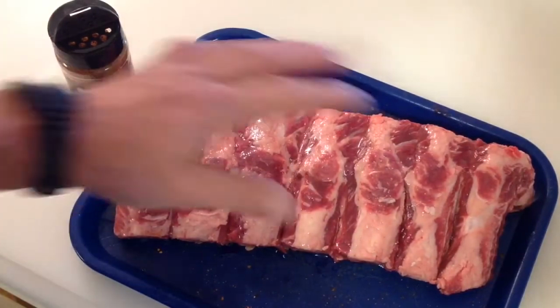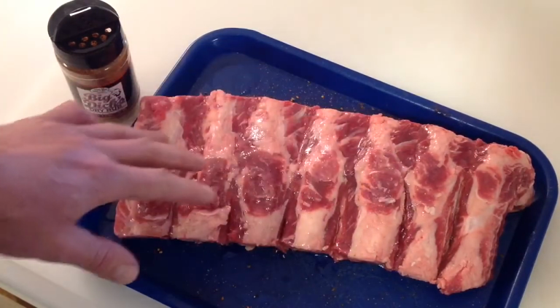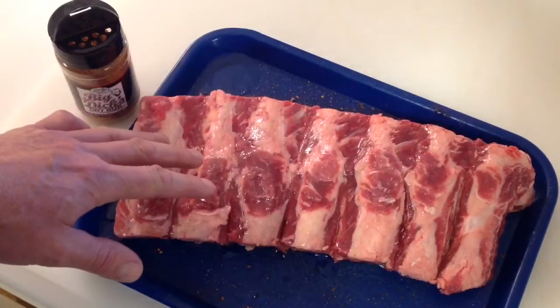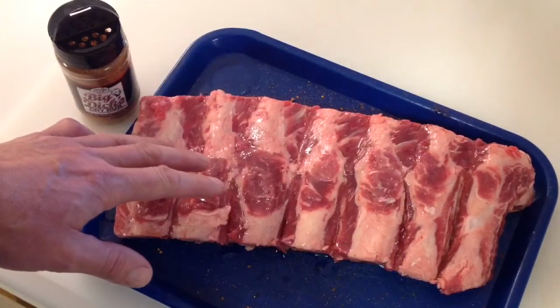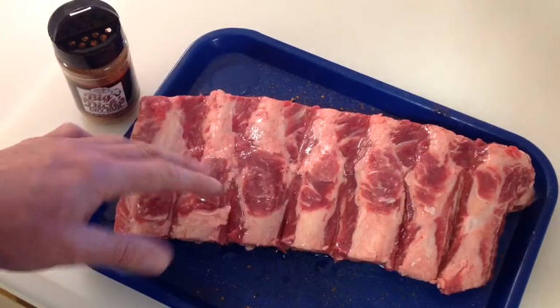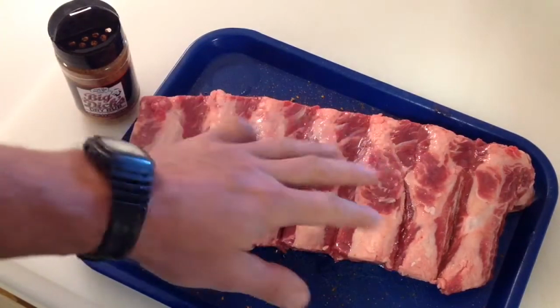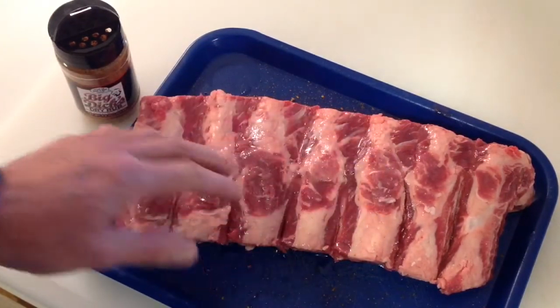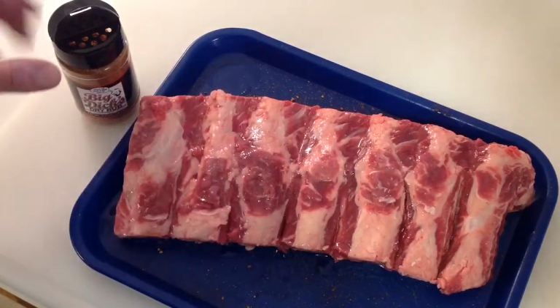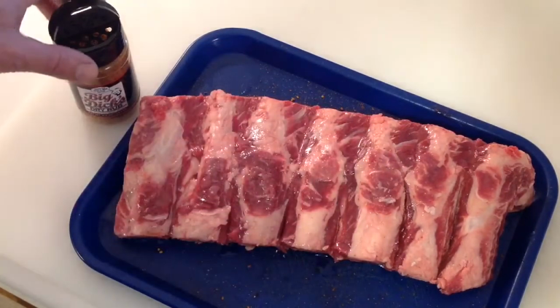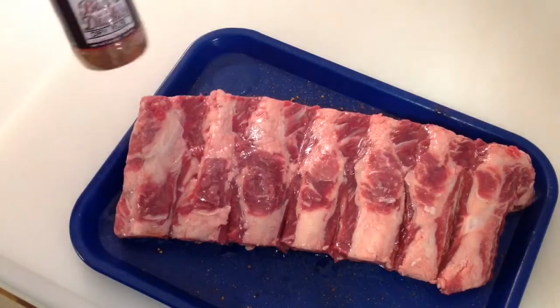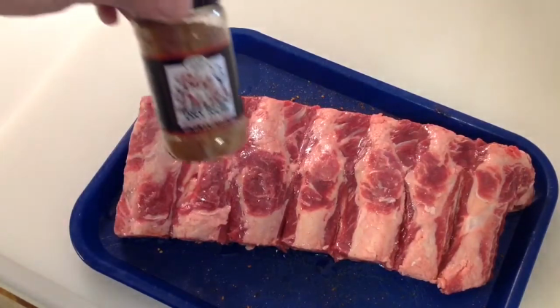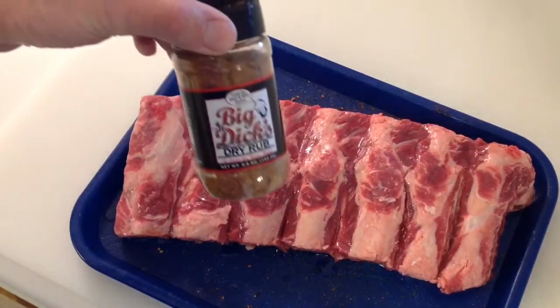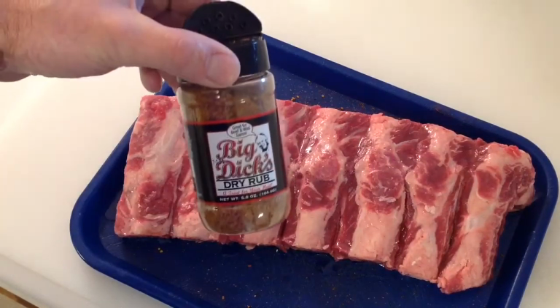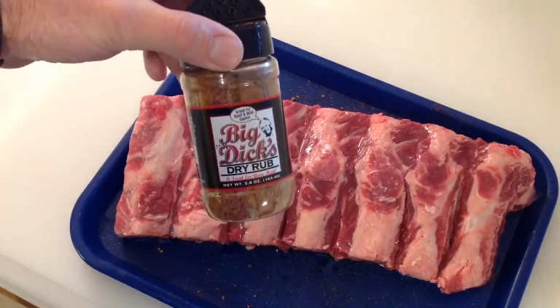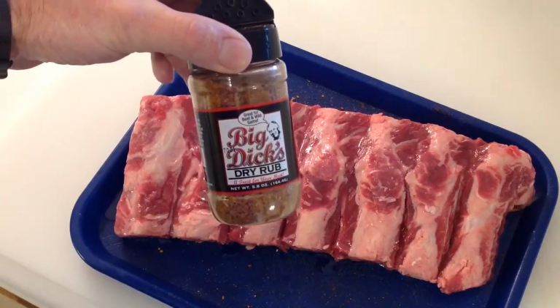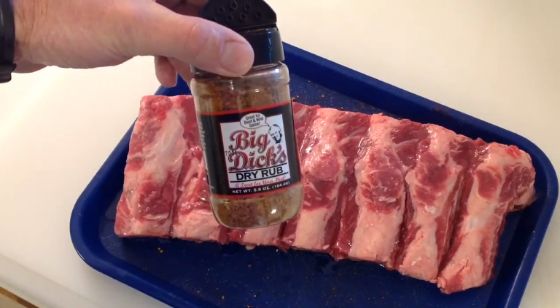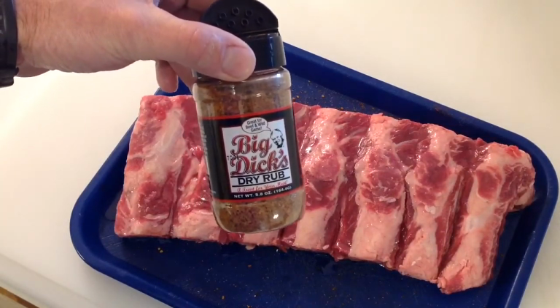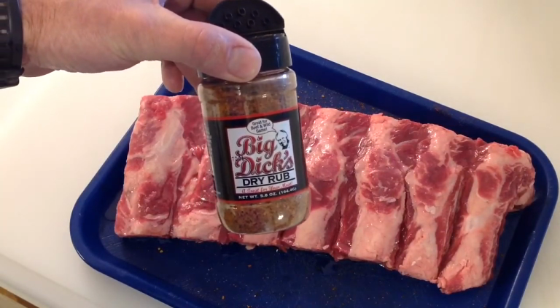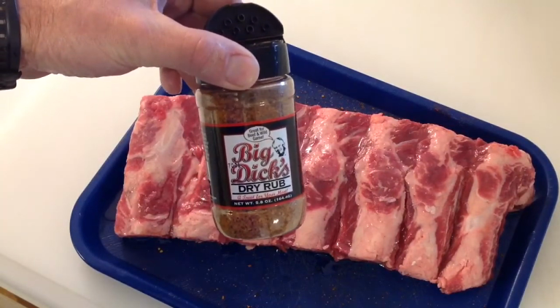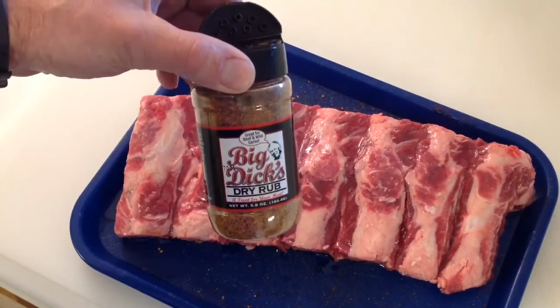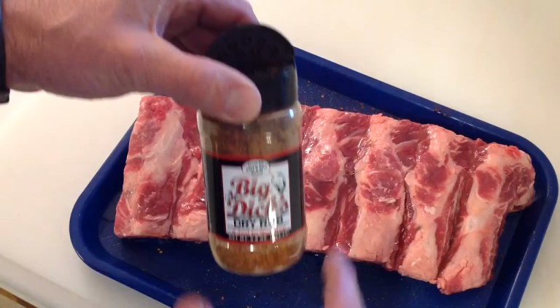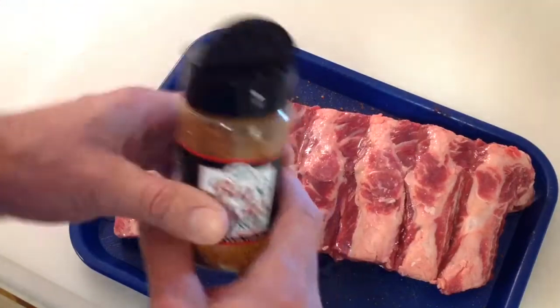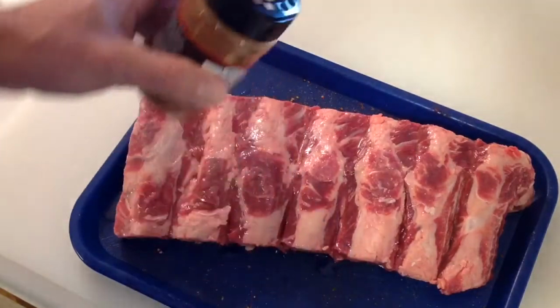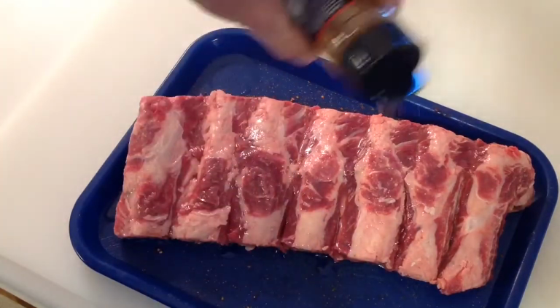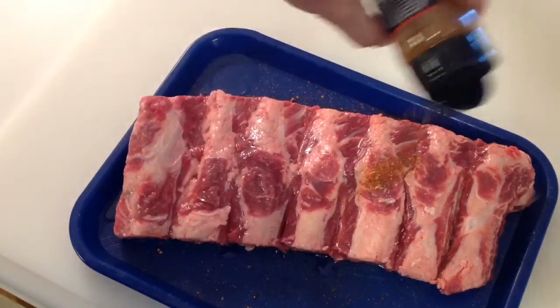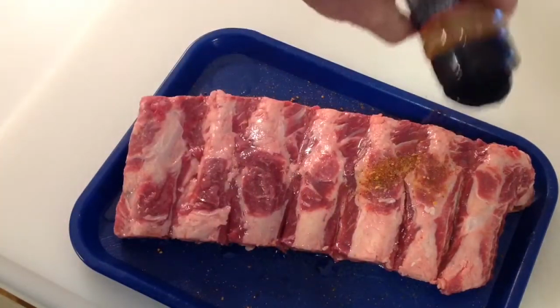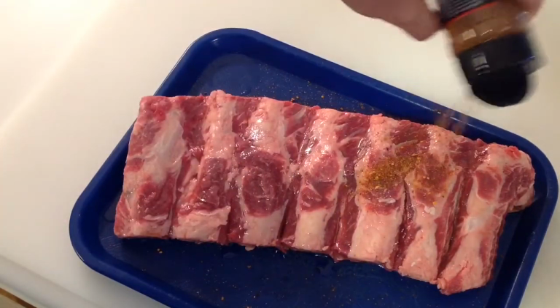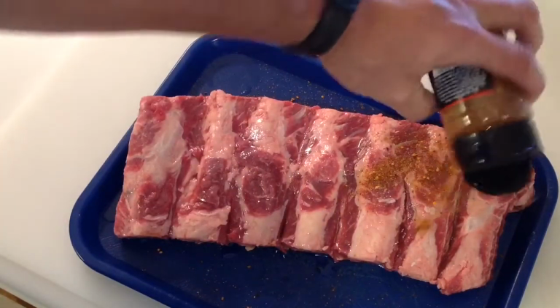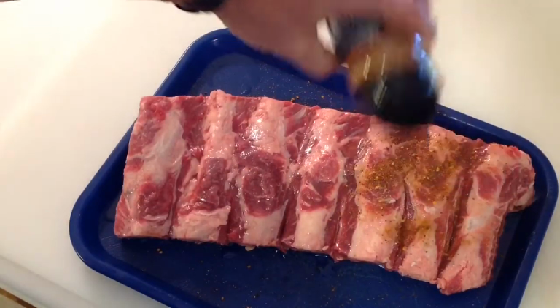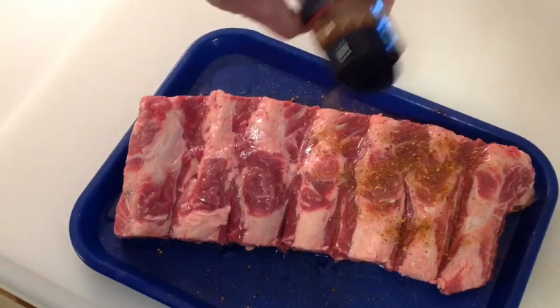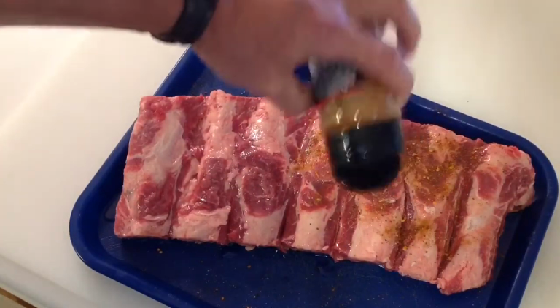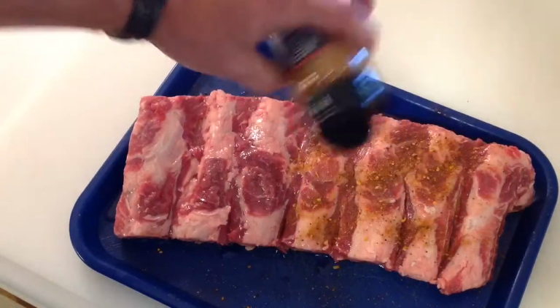I put a little olive oil on this side and then we're just going to use some dry rub here — break out the Big Dick's and let's just get that on there. The stuff is very good for this.